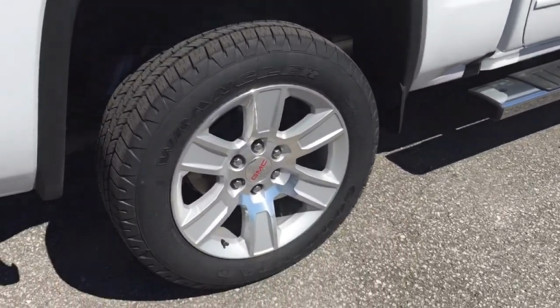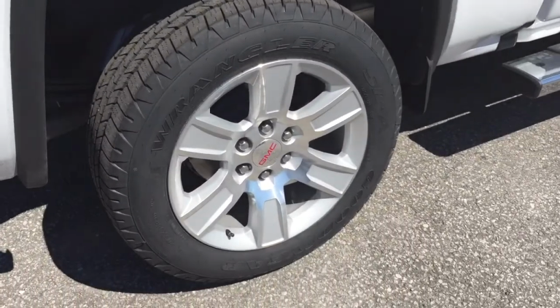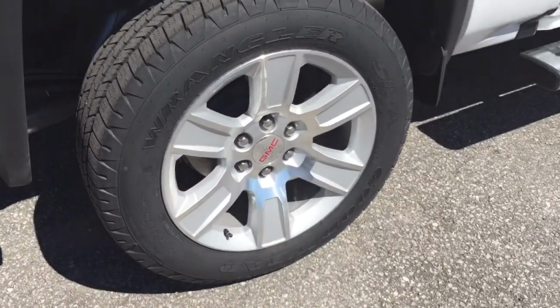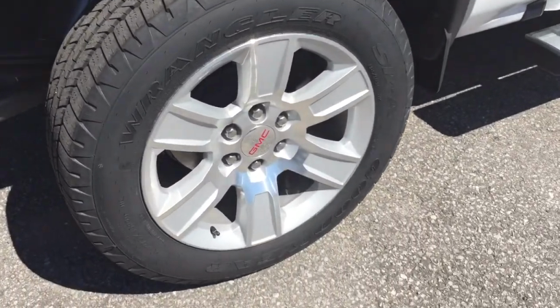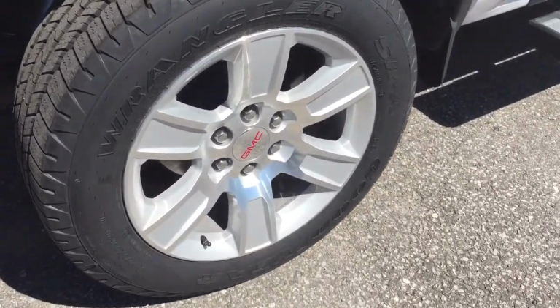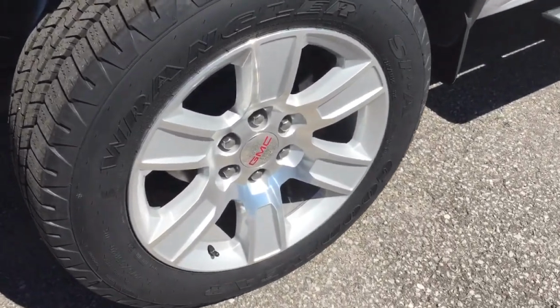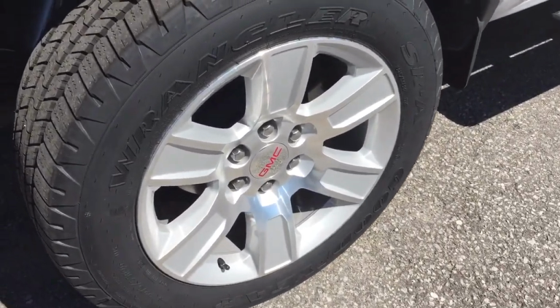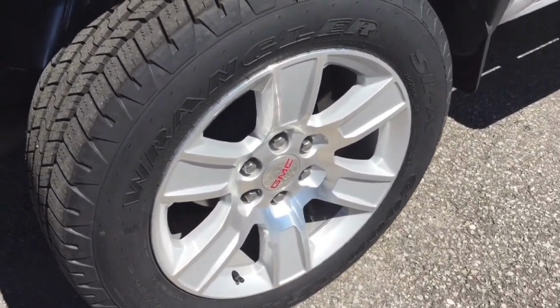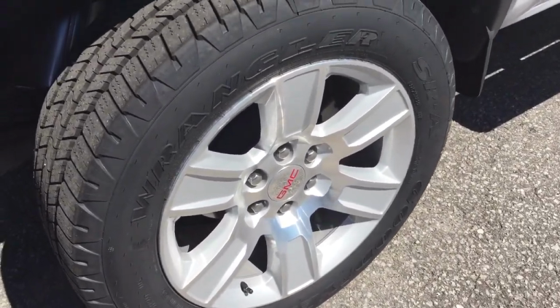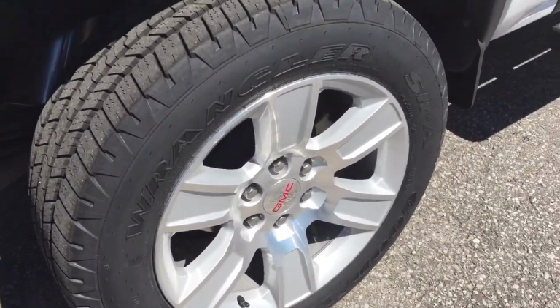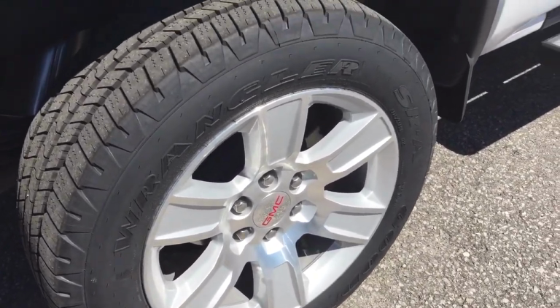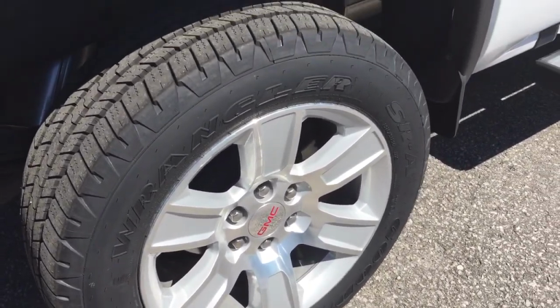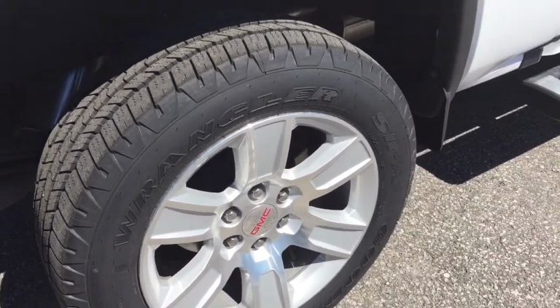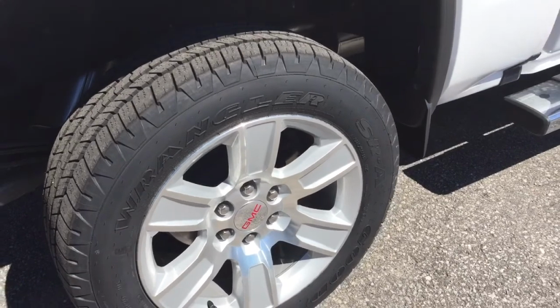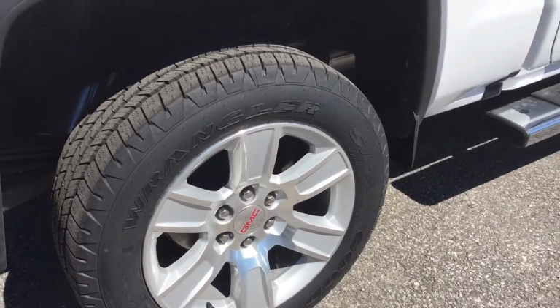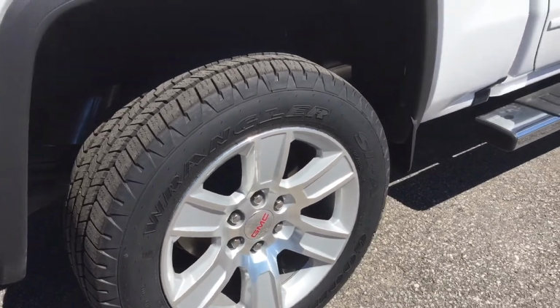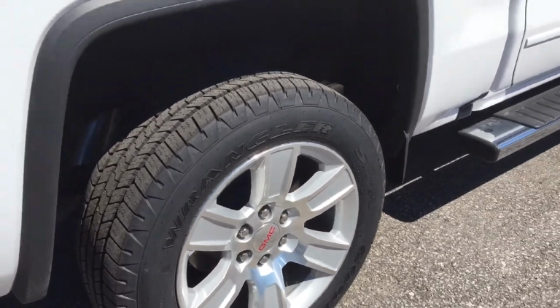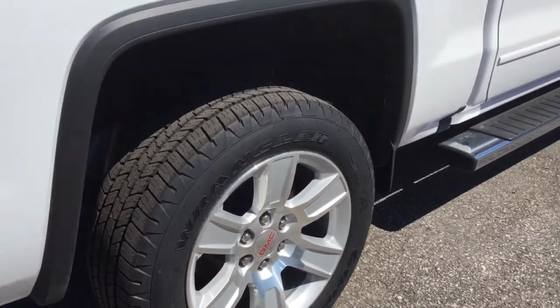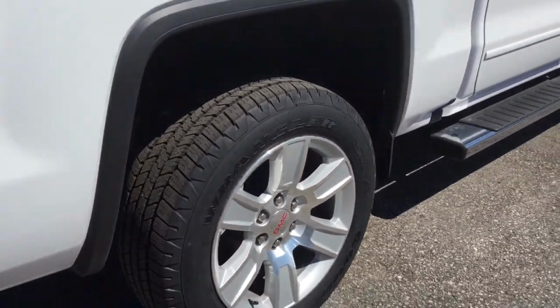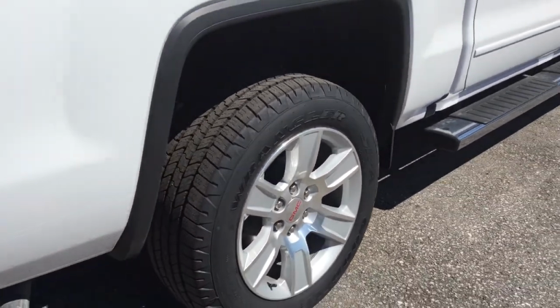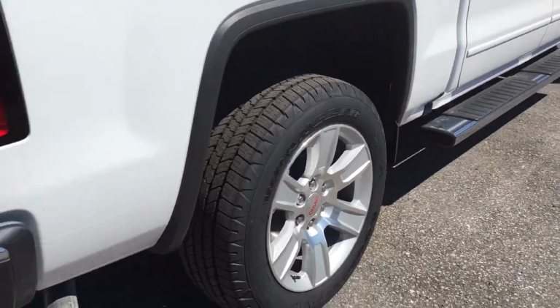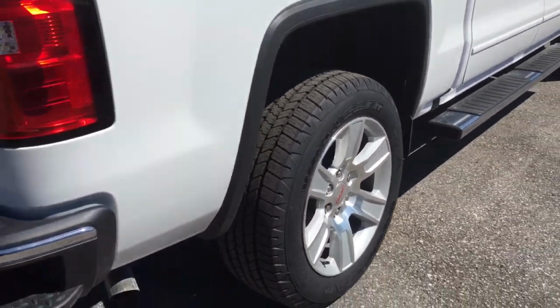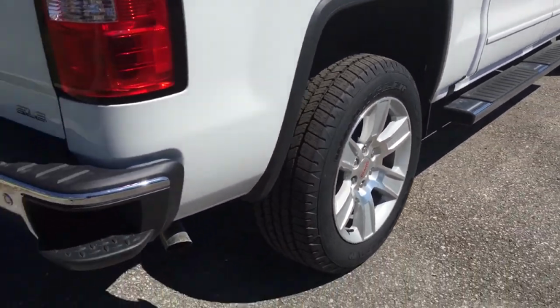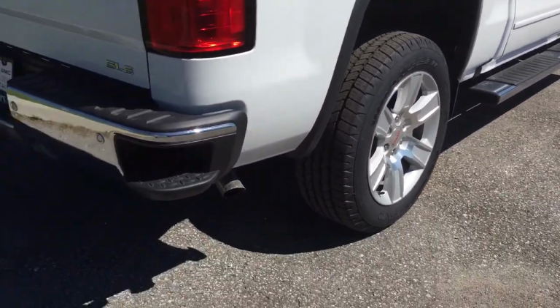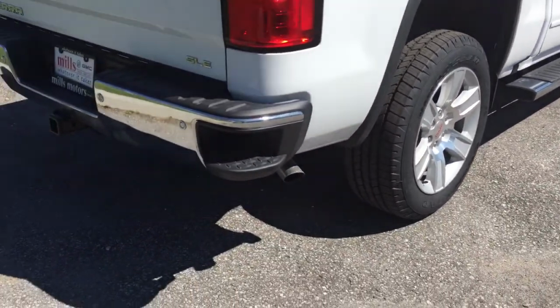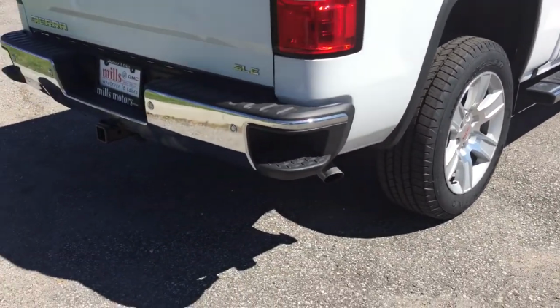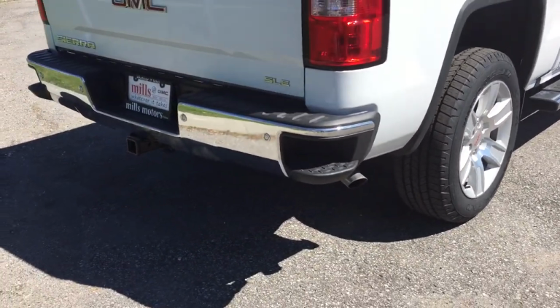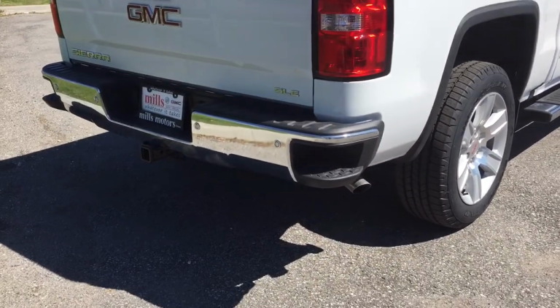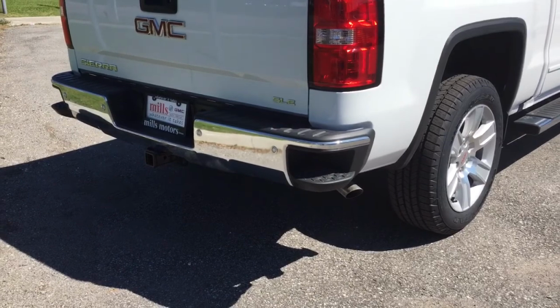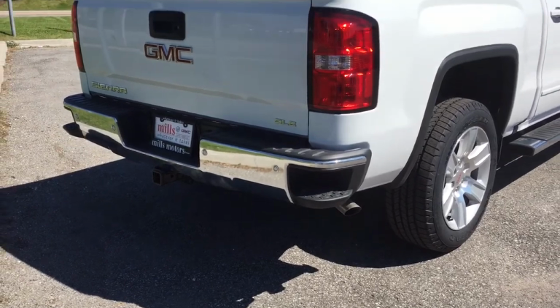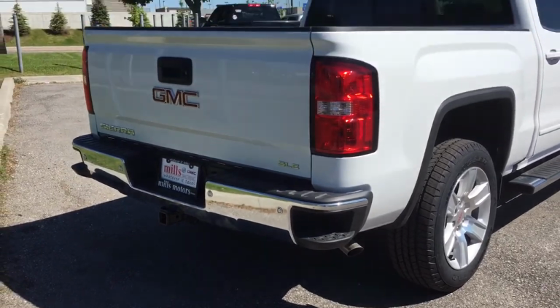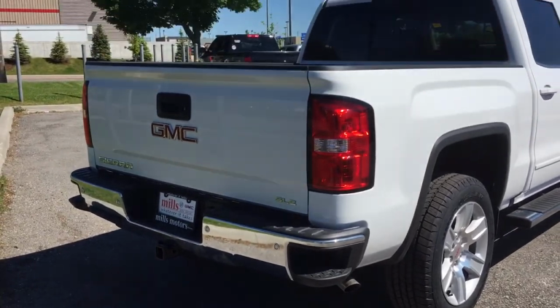18-inch aluminum wheels with Goodyear all-terrain tires. Z71 suspension package with Rancho brand rear shocks. This truck is going to take you wherever you want to go.